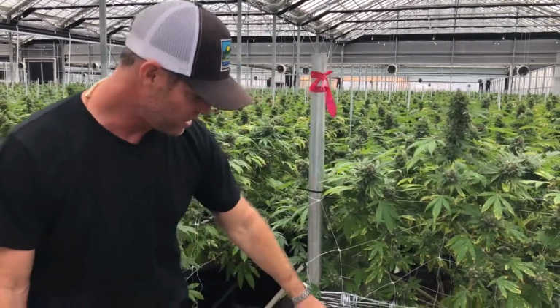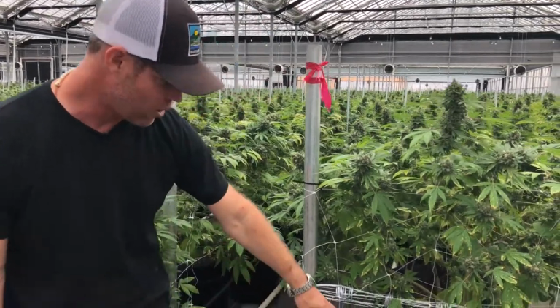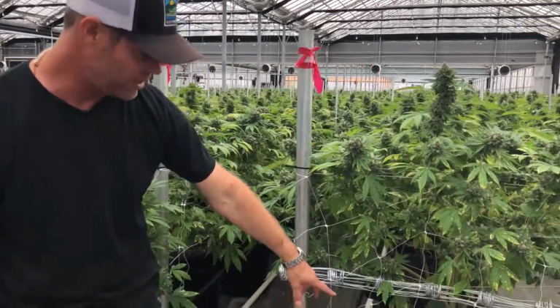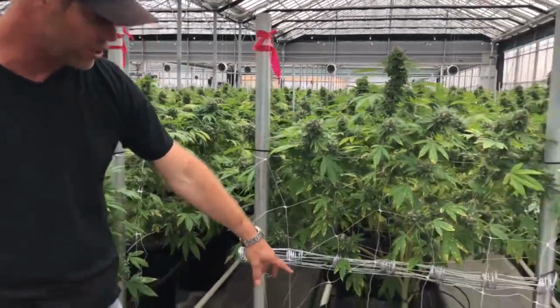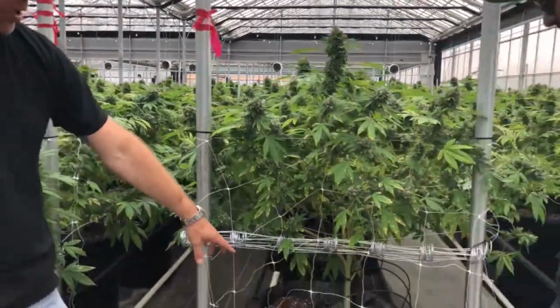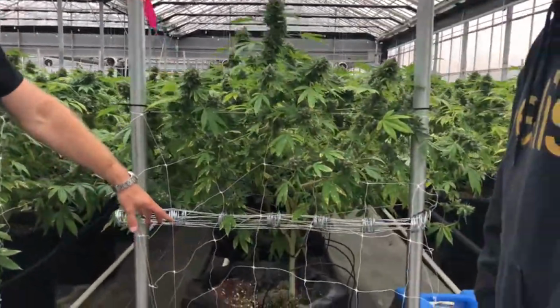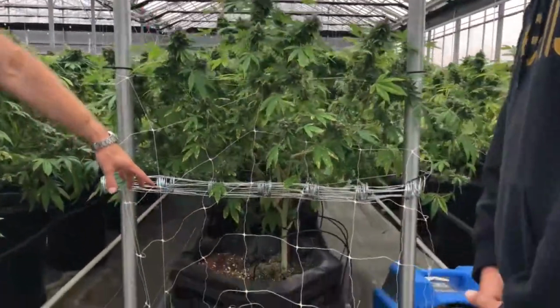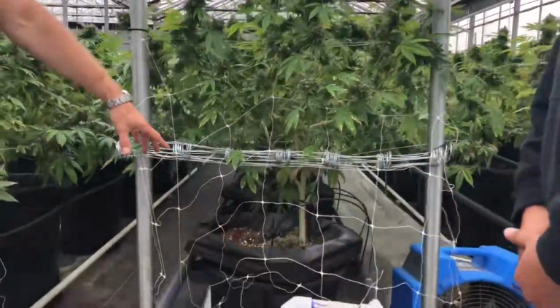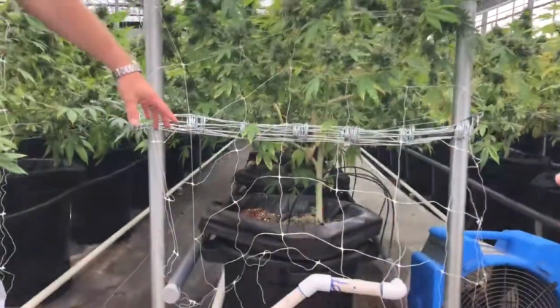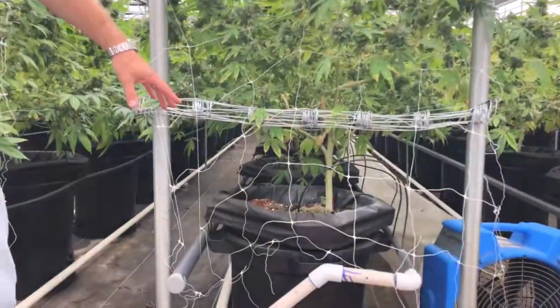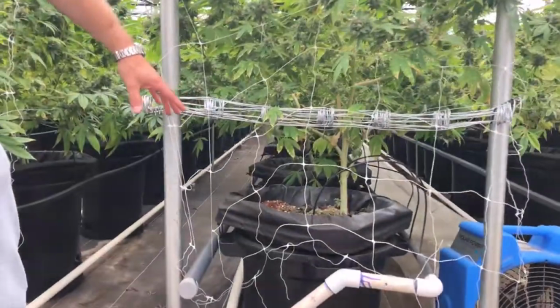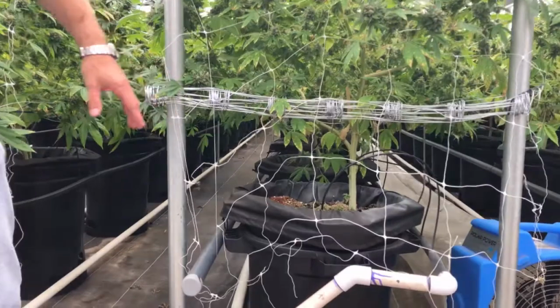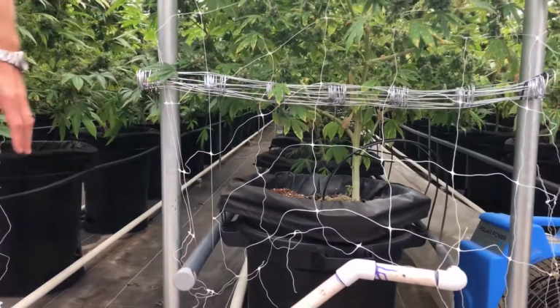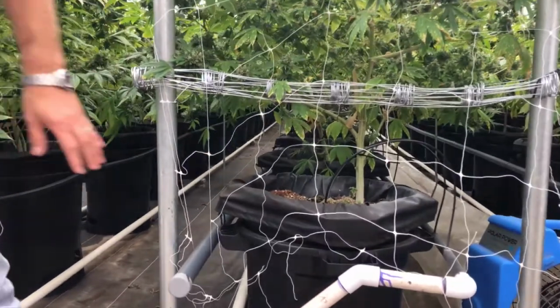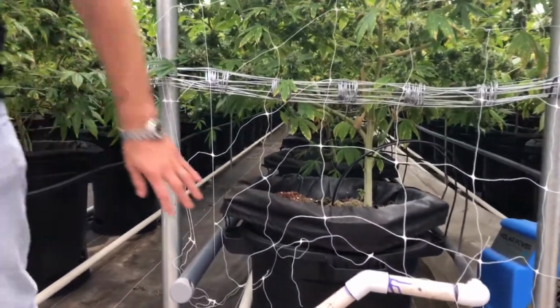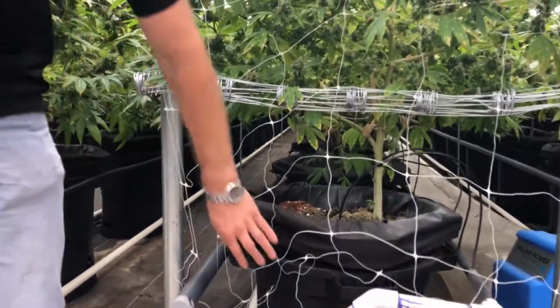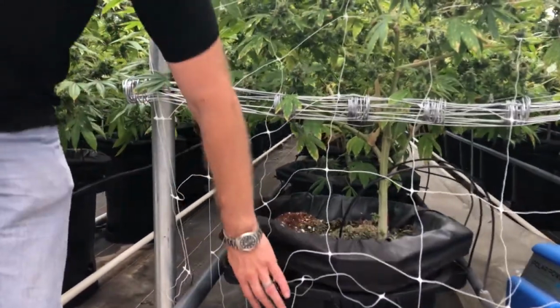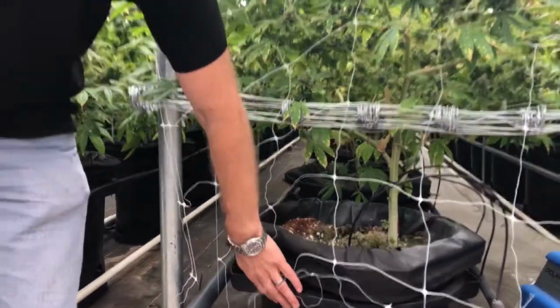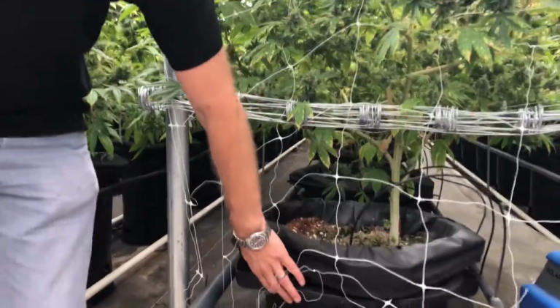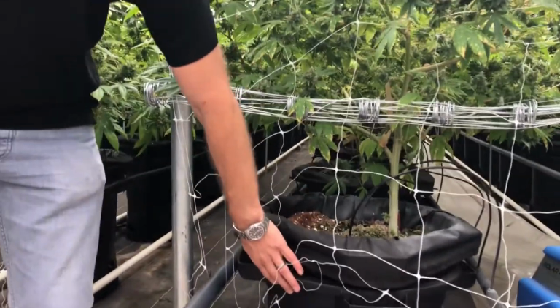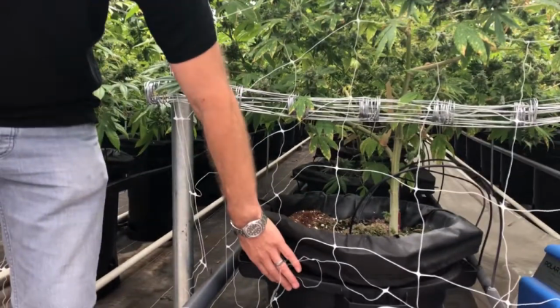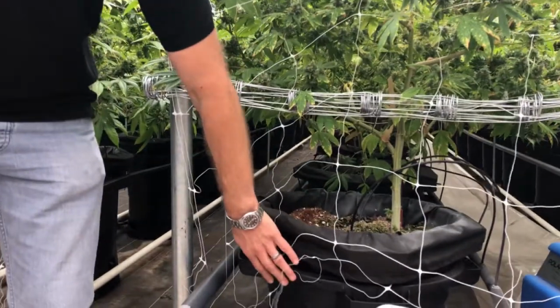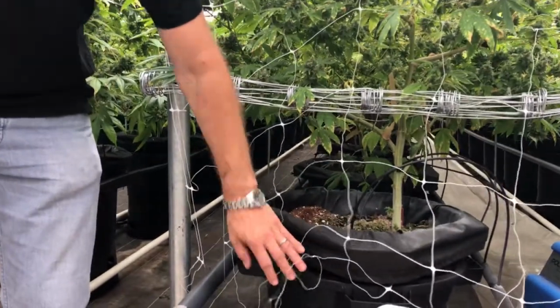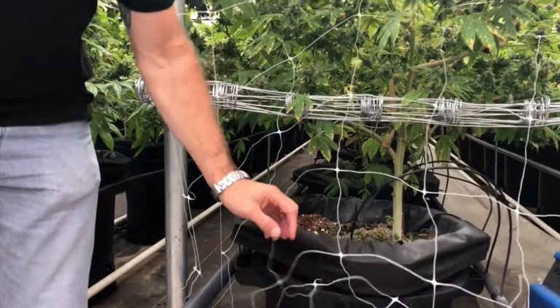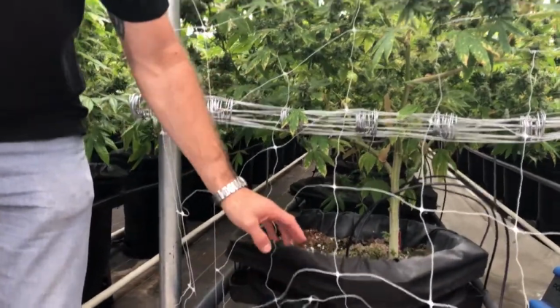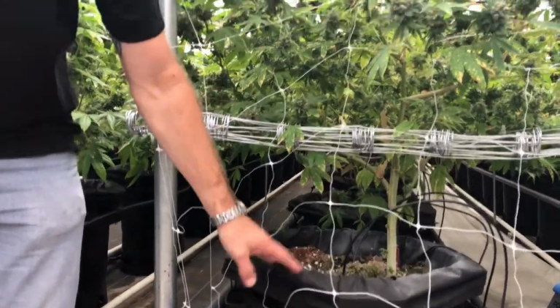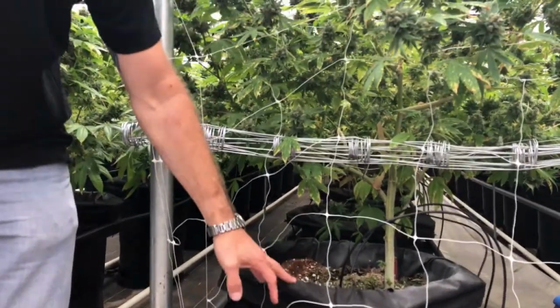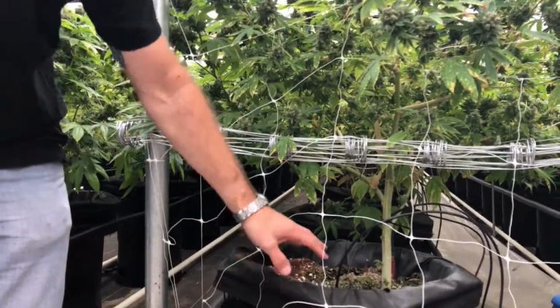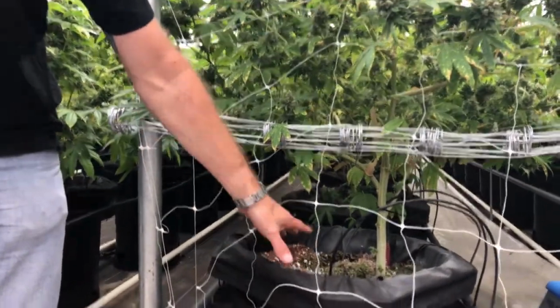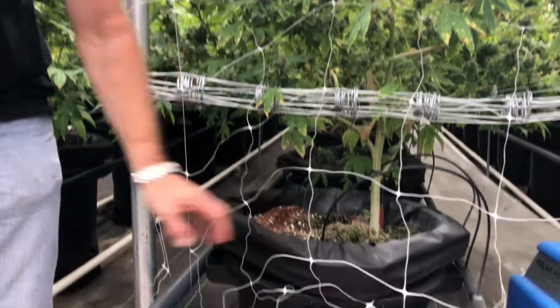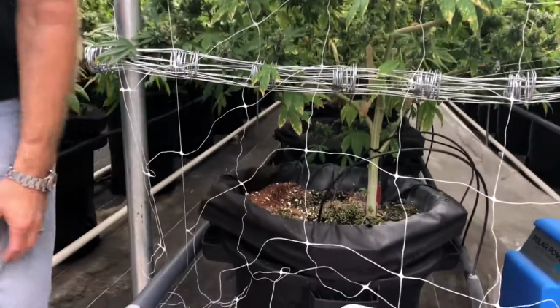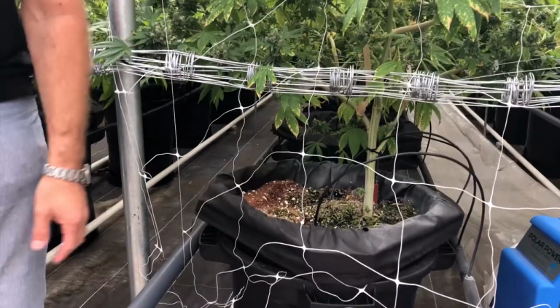It's growing in coco, so it's all inert medium. This is a hydroponic setup and it's sitting inside an elite grow platform pot made by Elite and fed with elite nutrients.